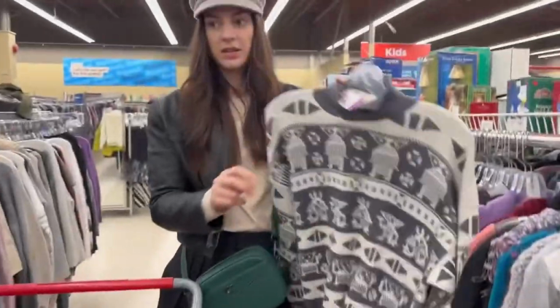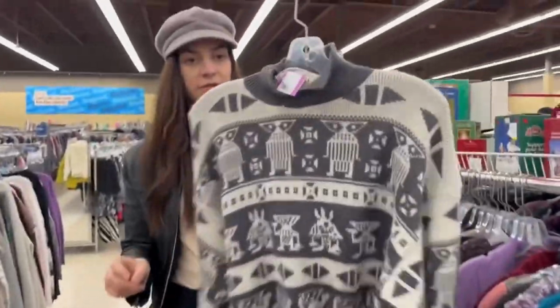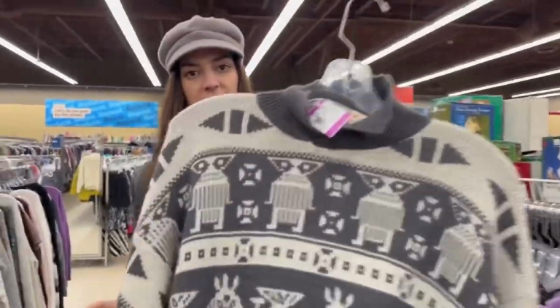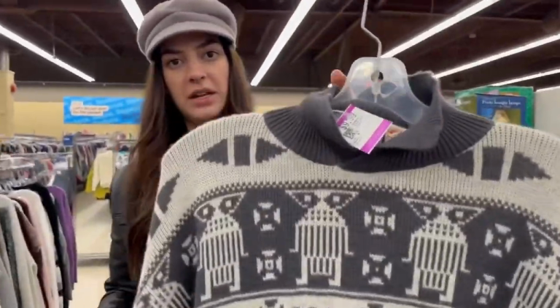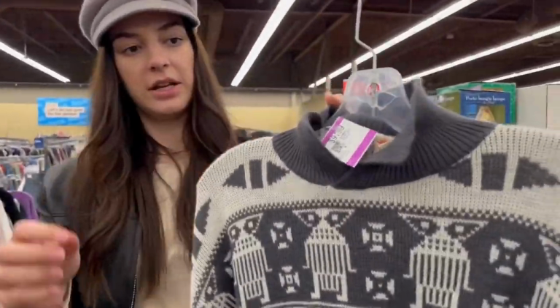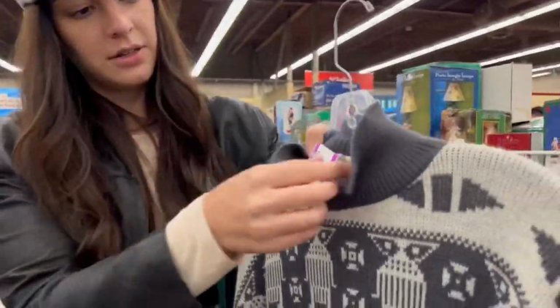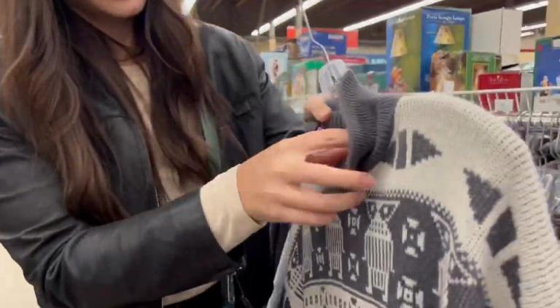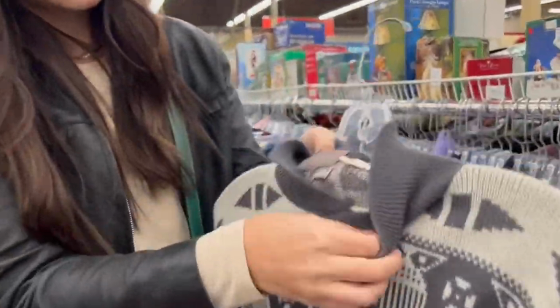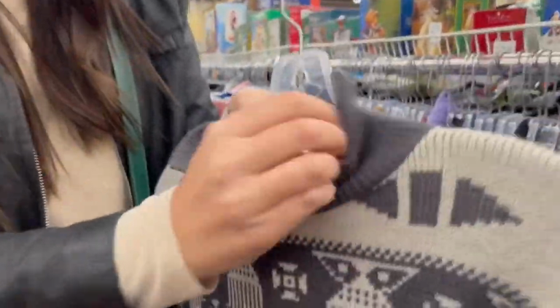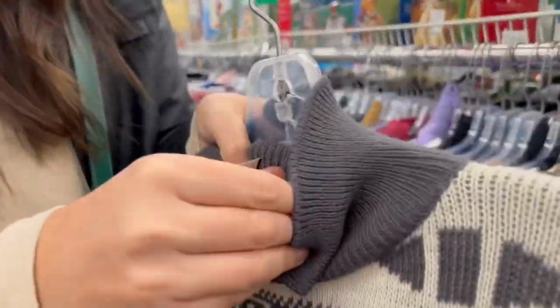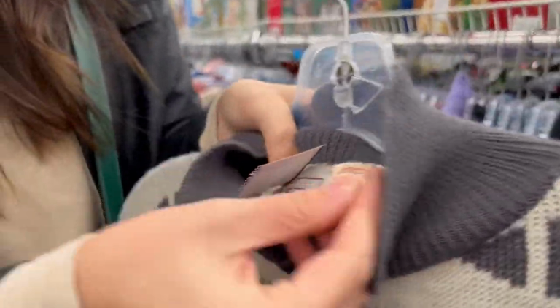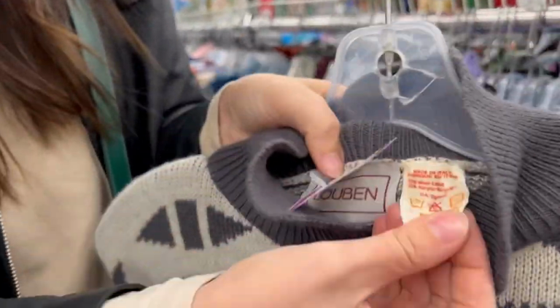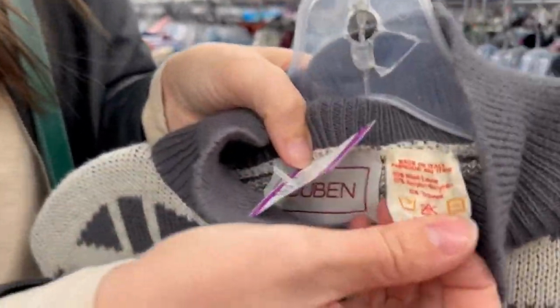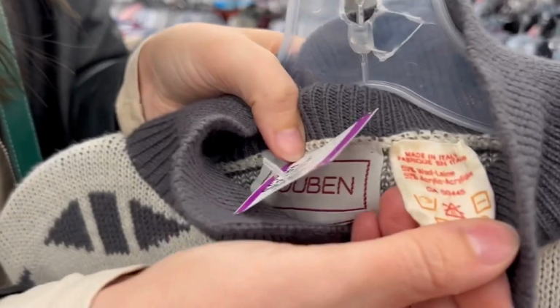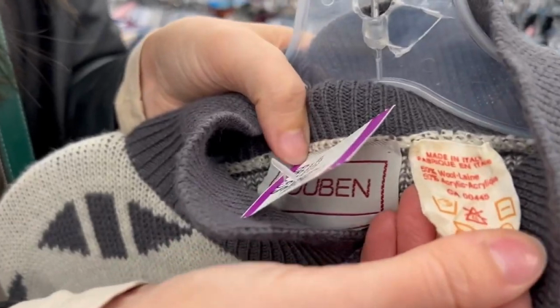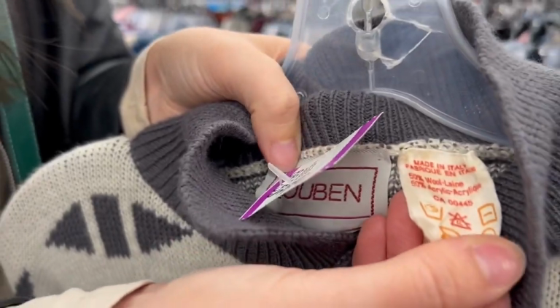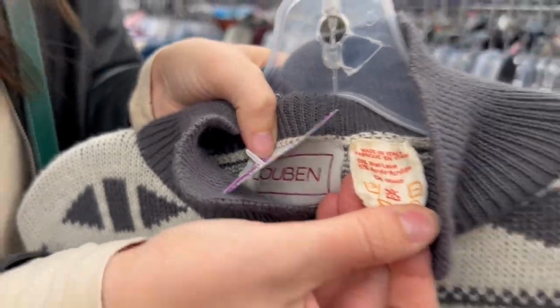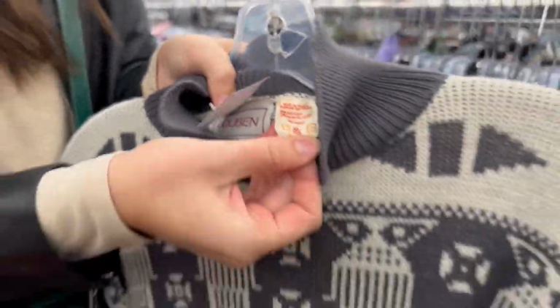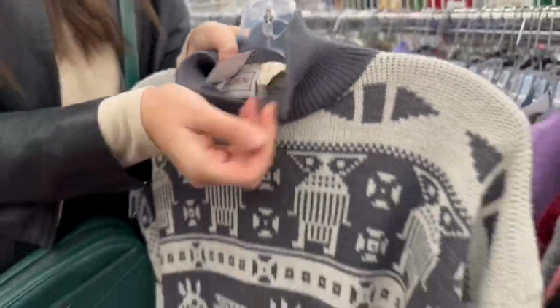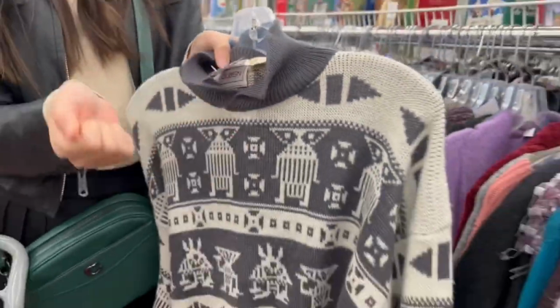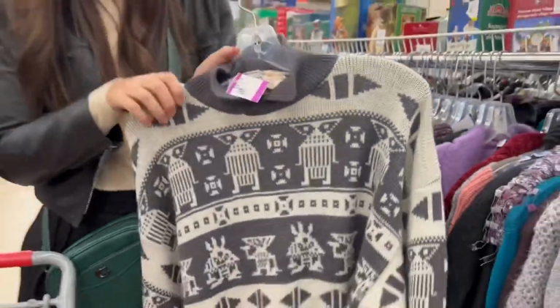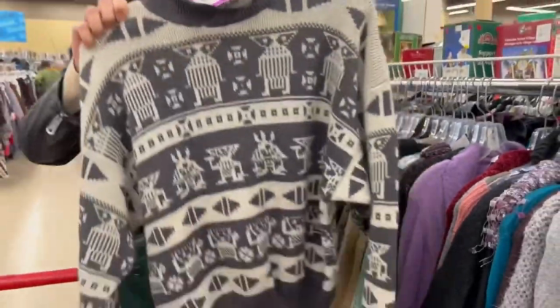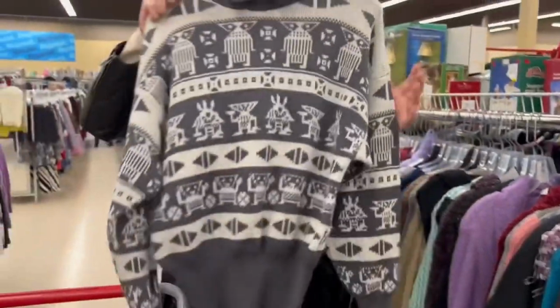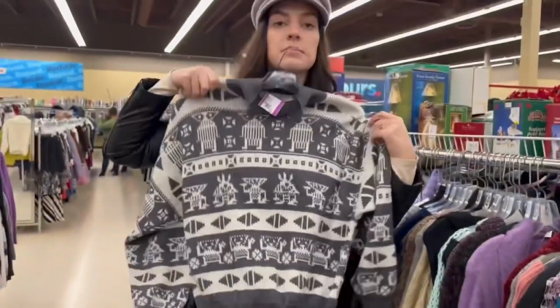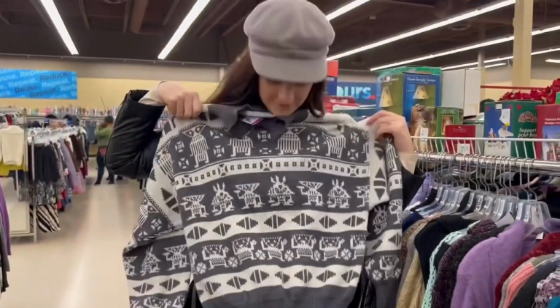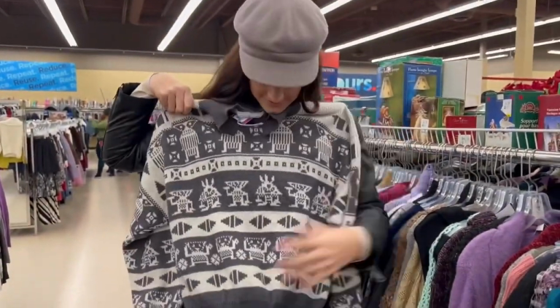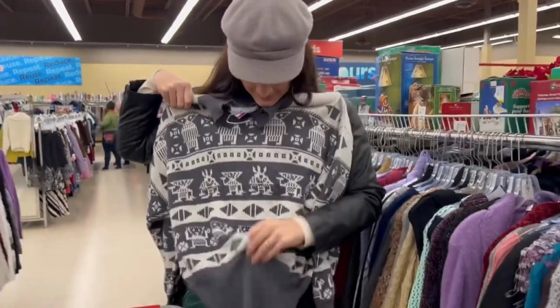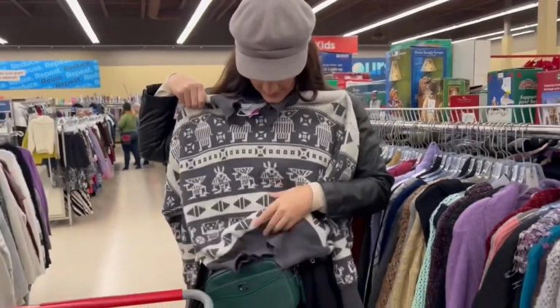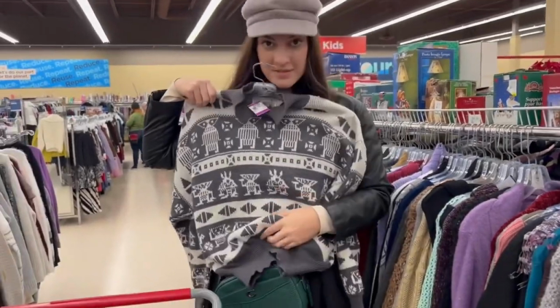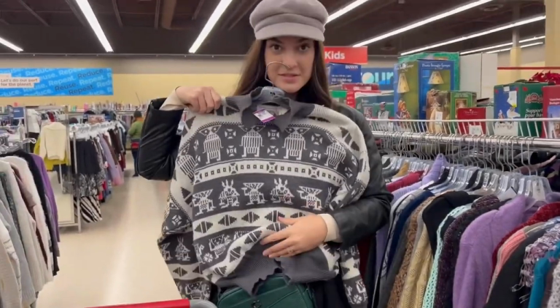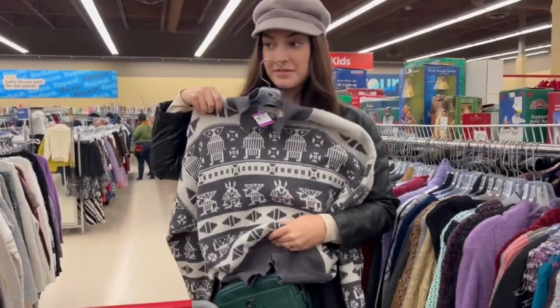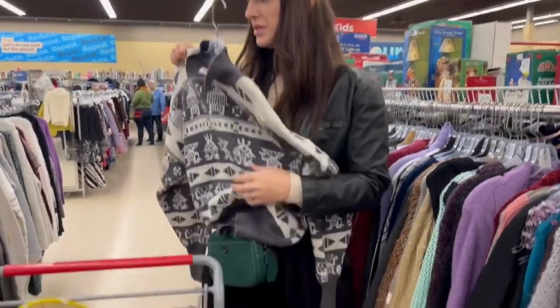This one's vintage, made in Italy. It kind of looks like Pac-Man, but it's pretty. I like it.